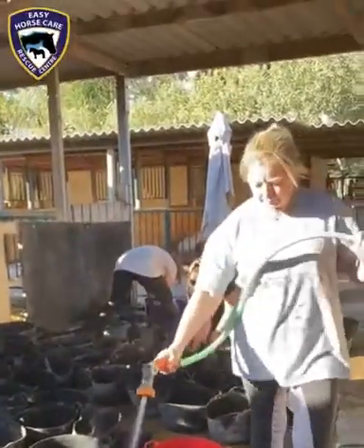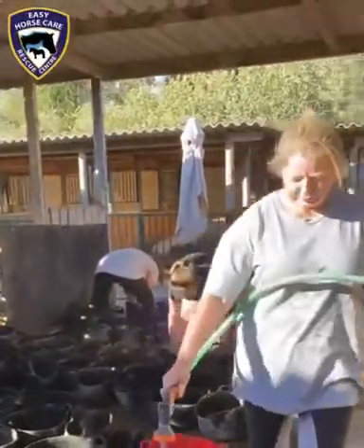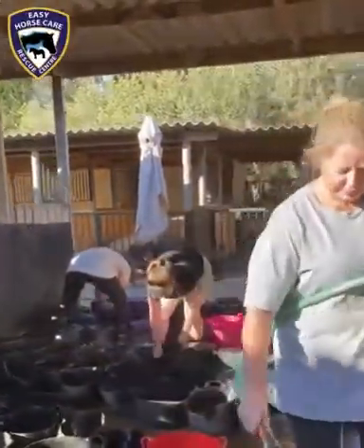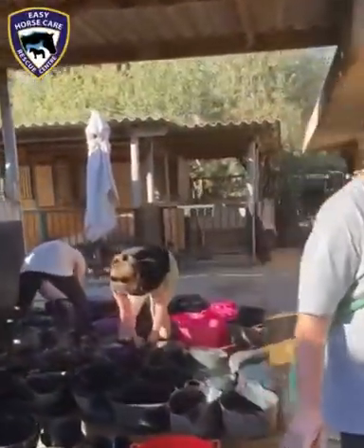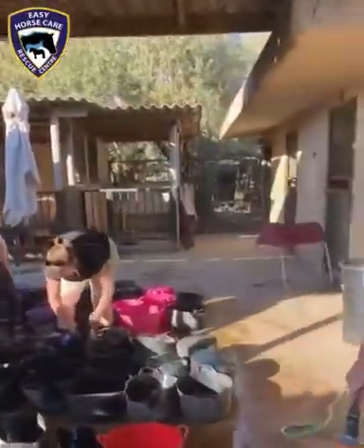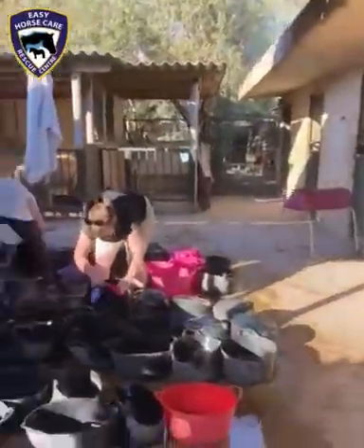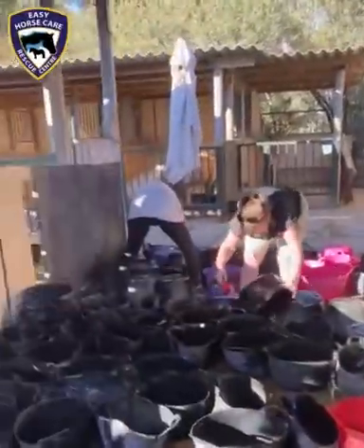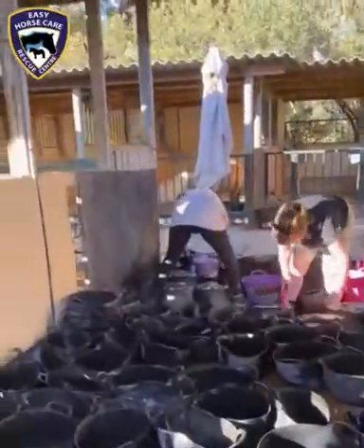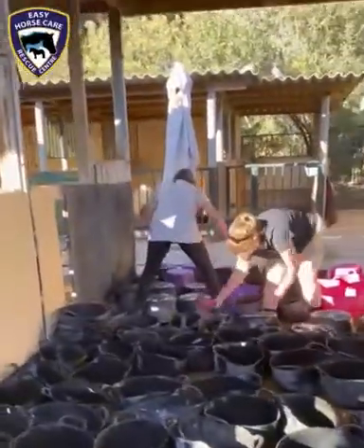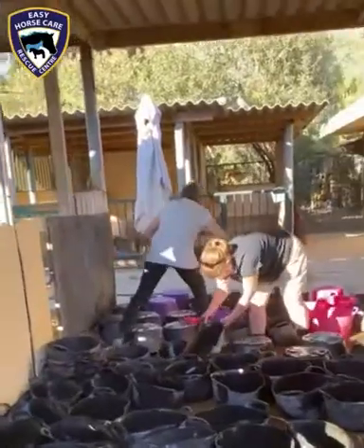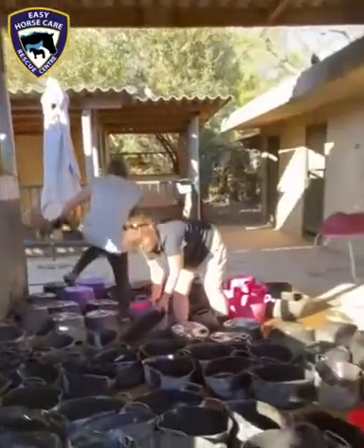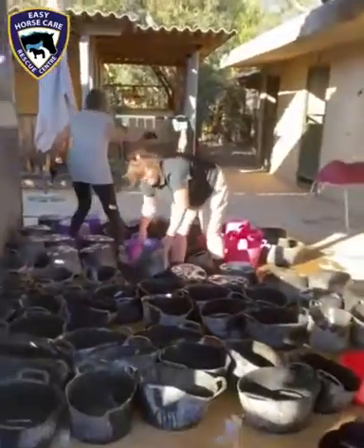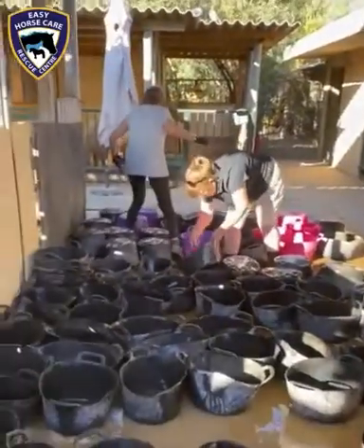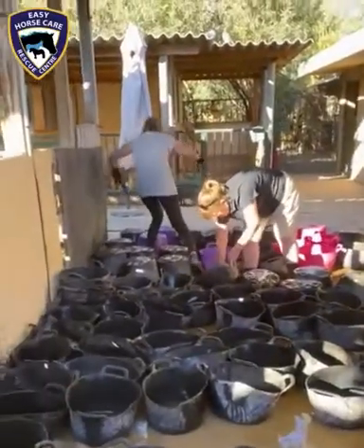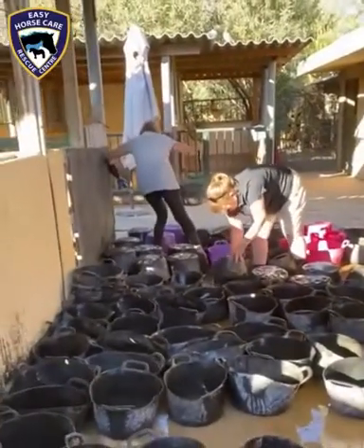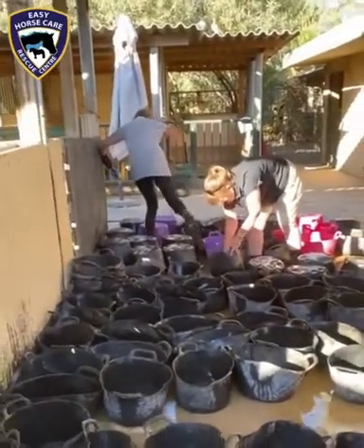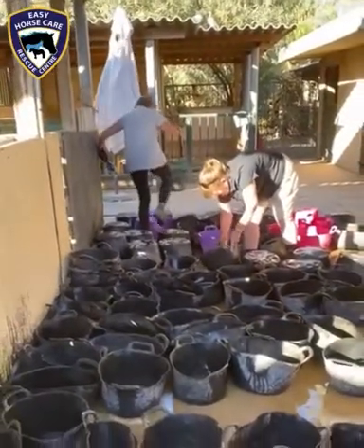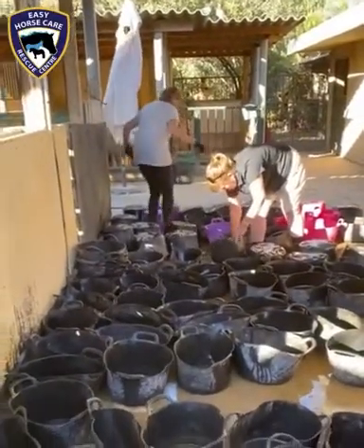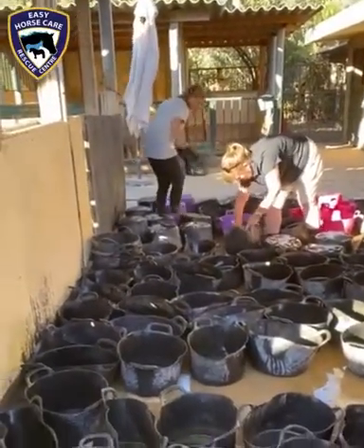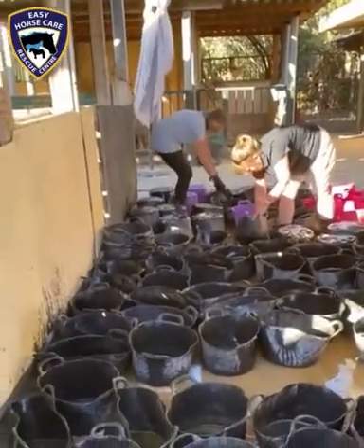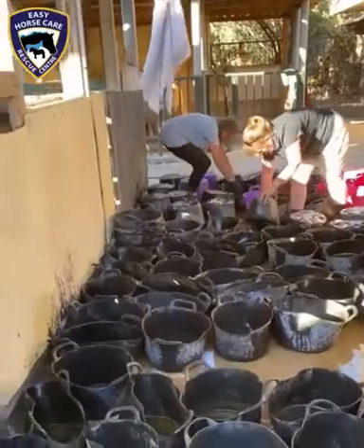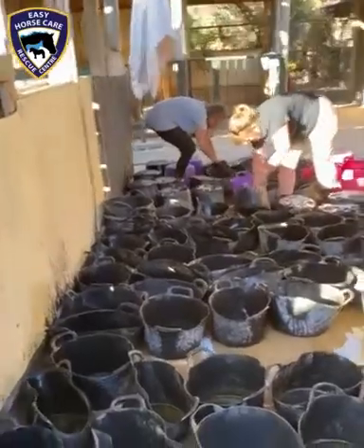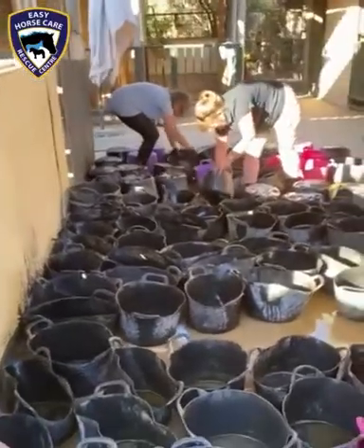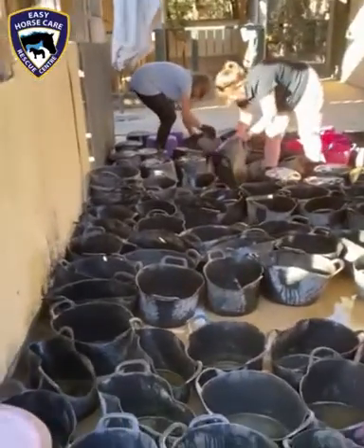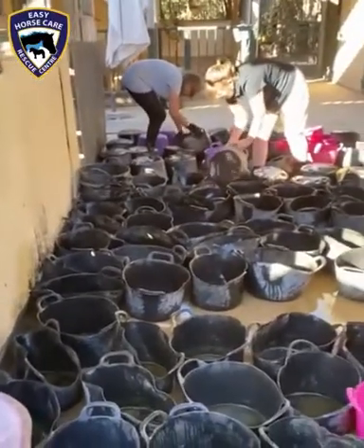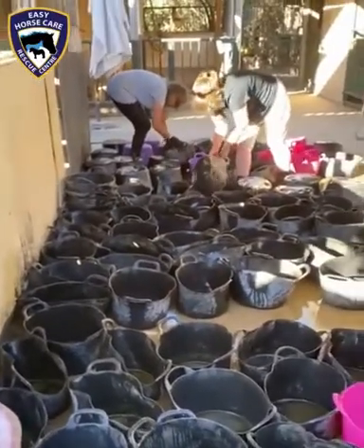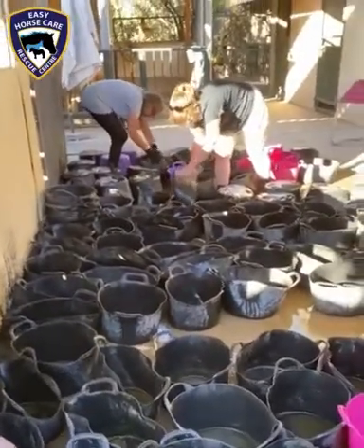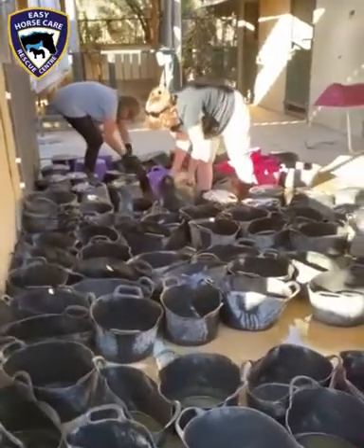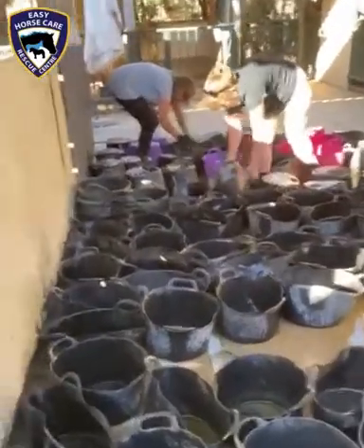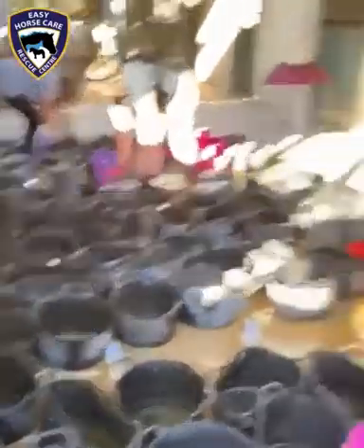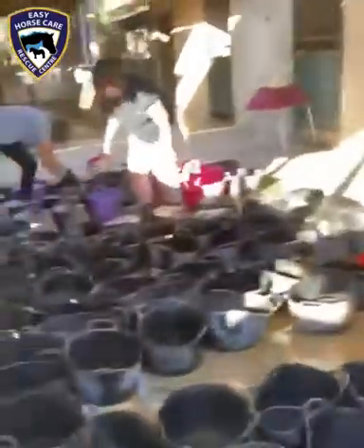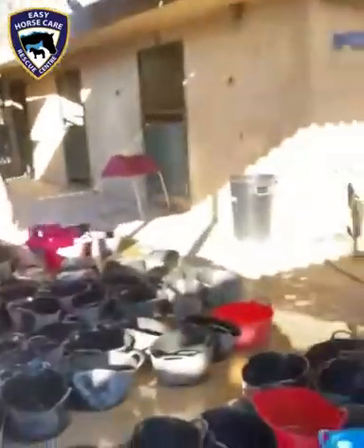Here we have some of our amazing volunteers. They've just finished the afternoon feeds and now they're doing the bucket washing. We have 120 feed buckets here that are now being washed.